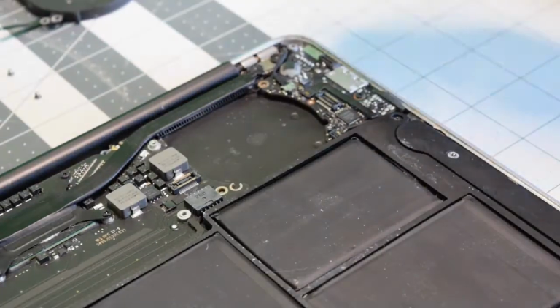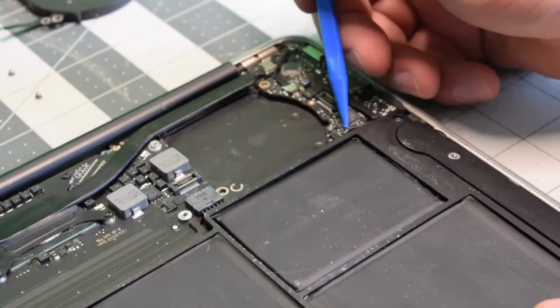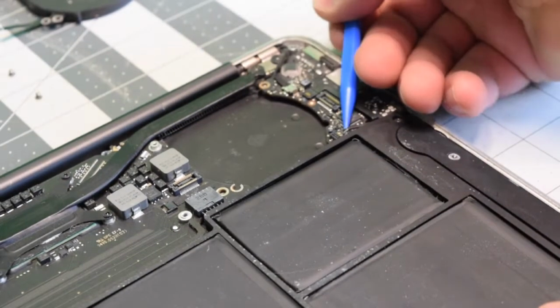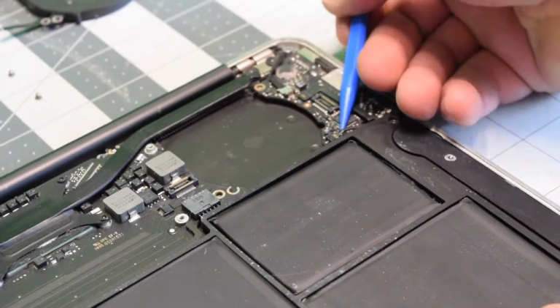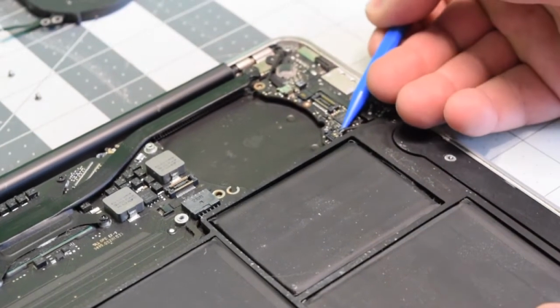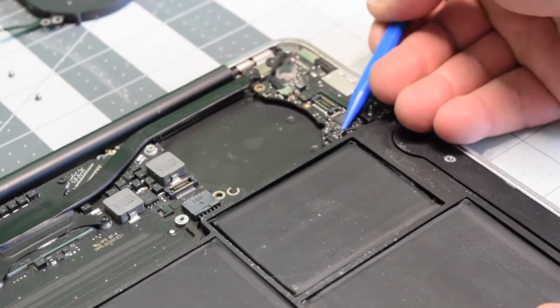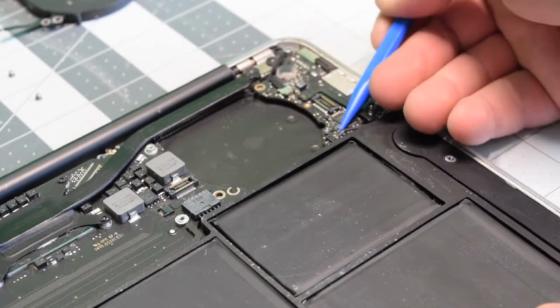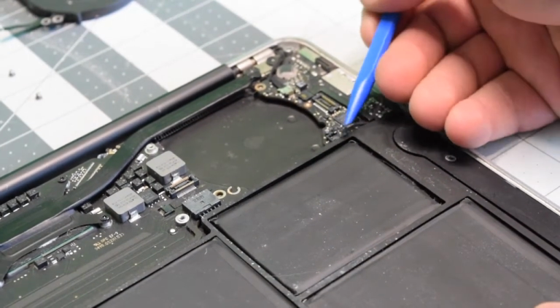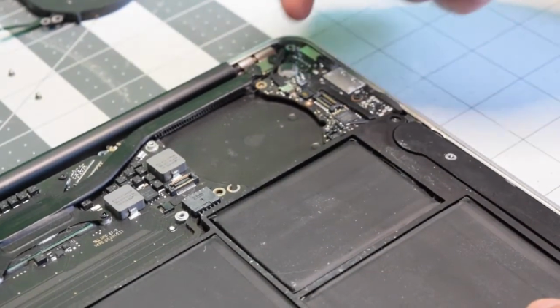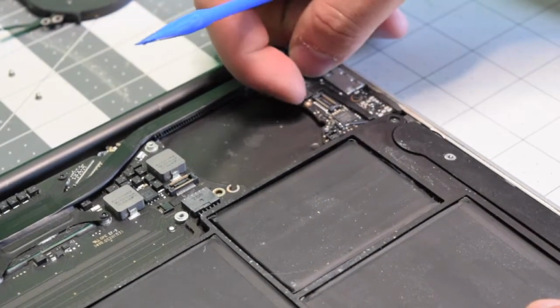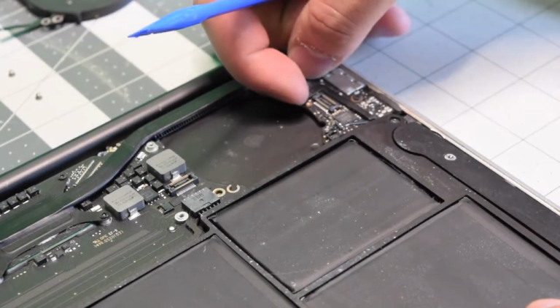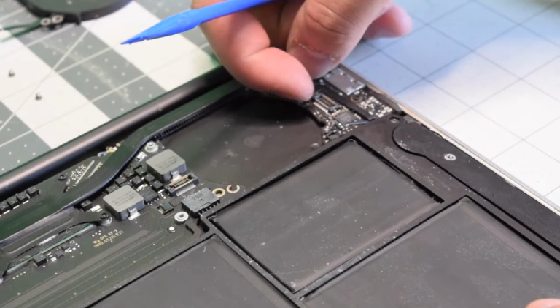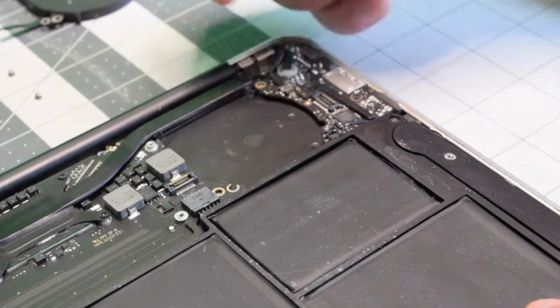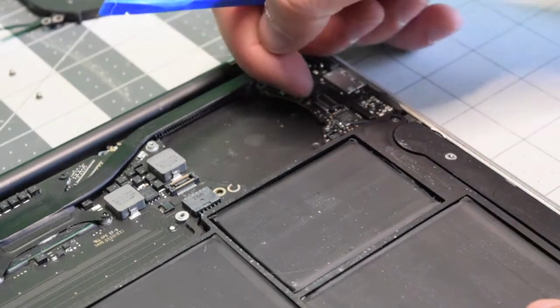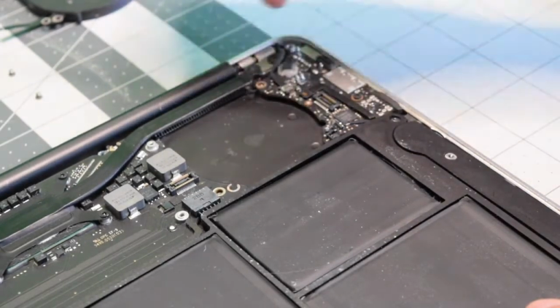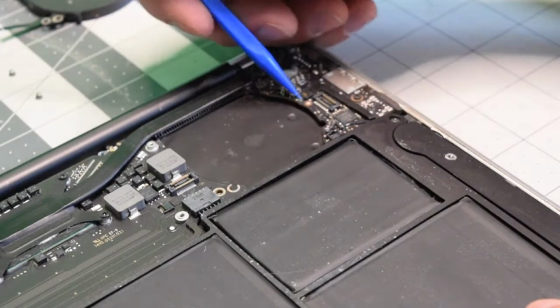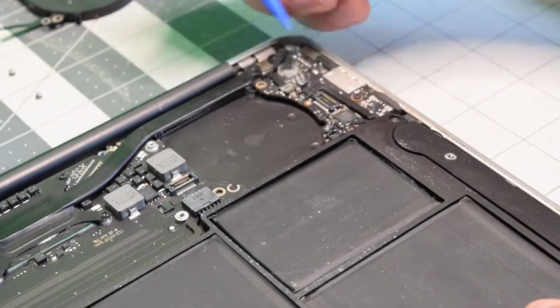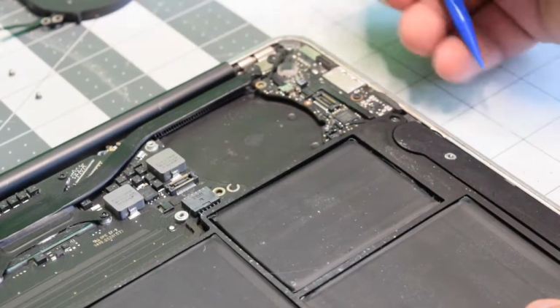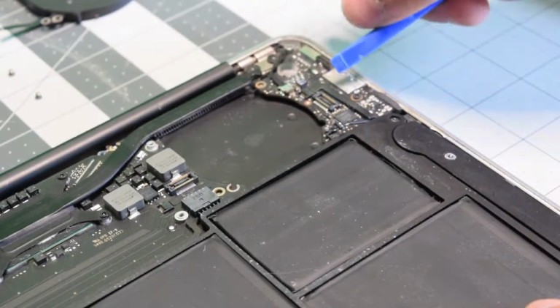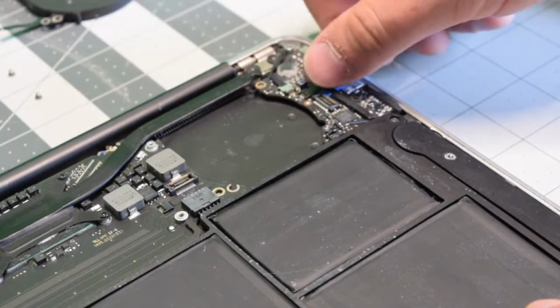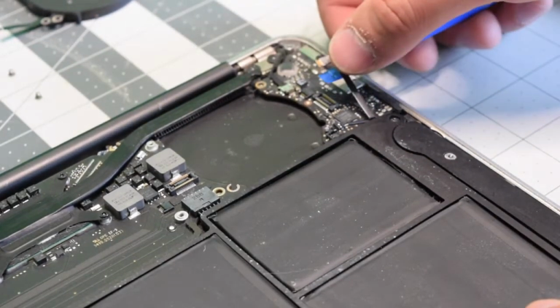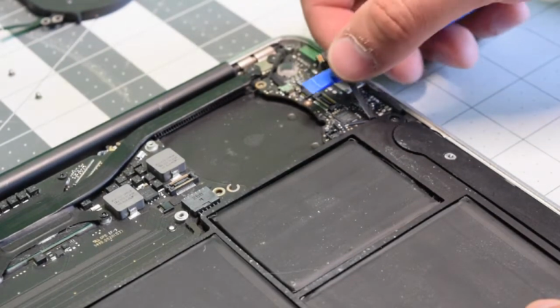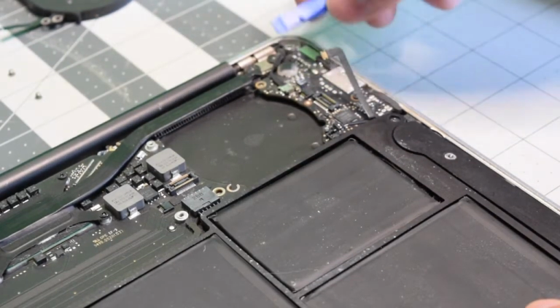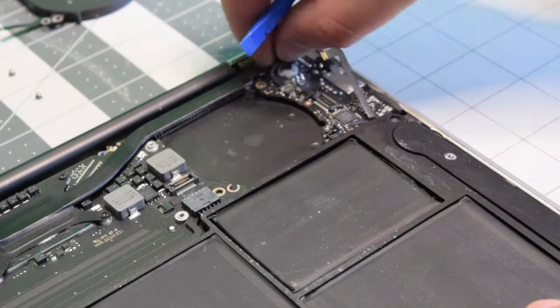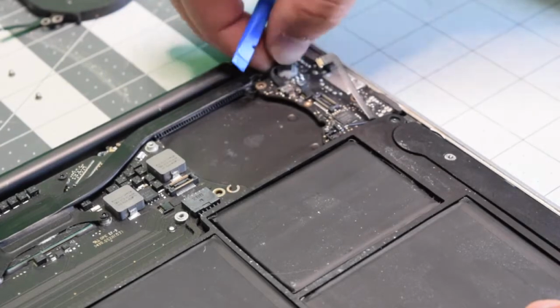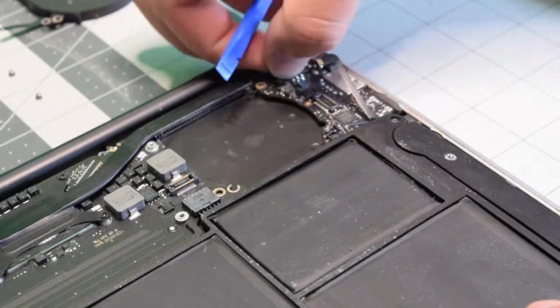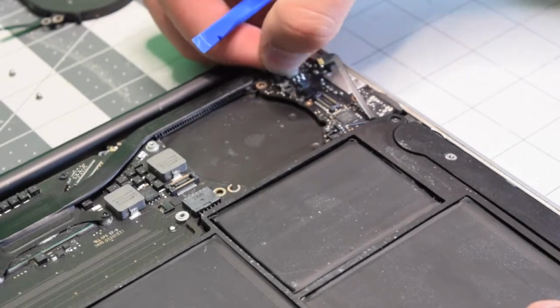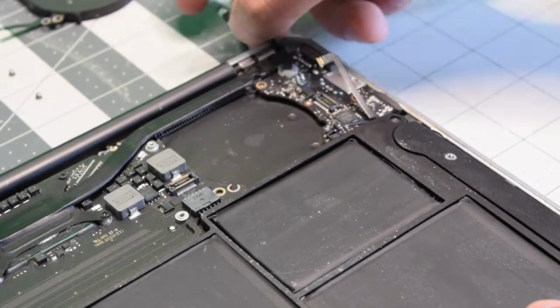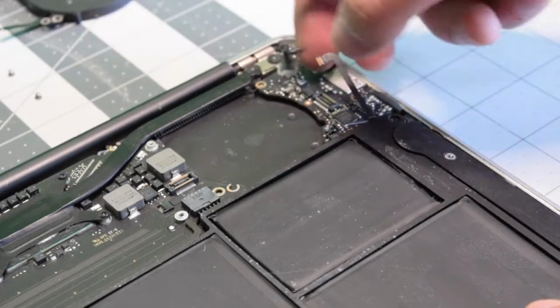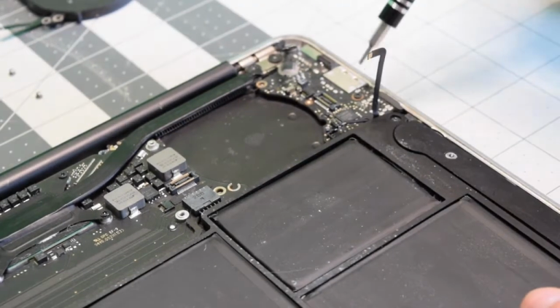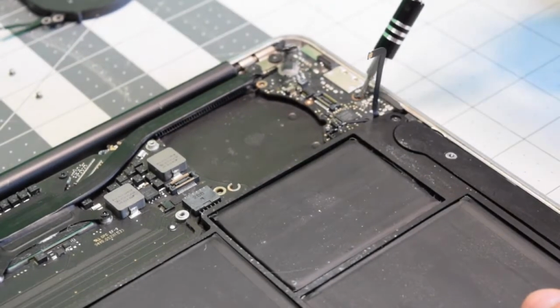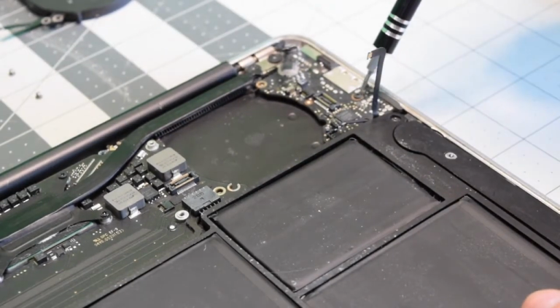With the plastic tool, pry in and disconnect the right speaker. Now lift up the eyelash and pull out the microphone connection. Then wiggle around and back out the eyesight cable.